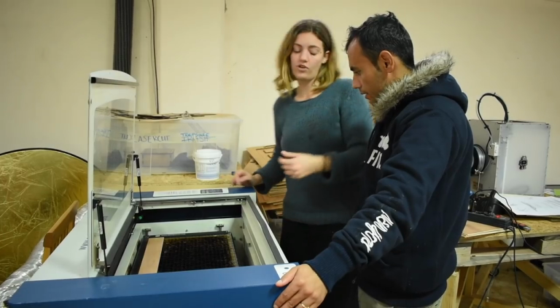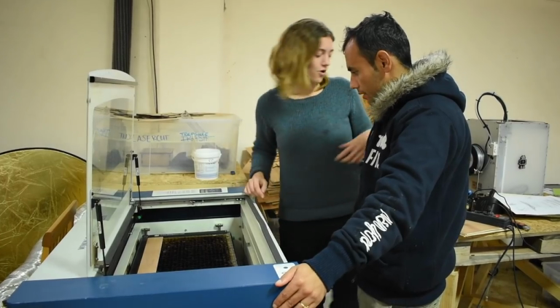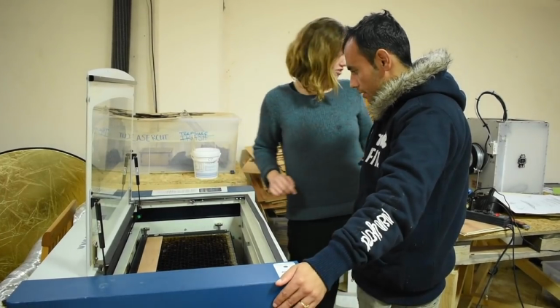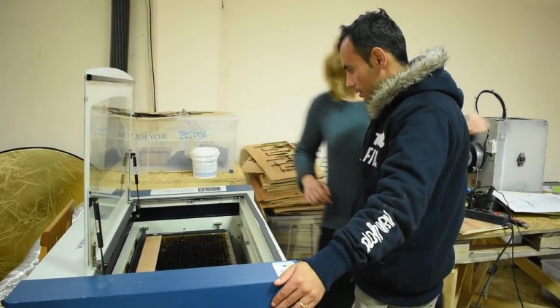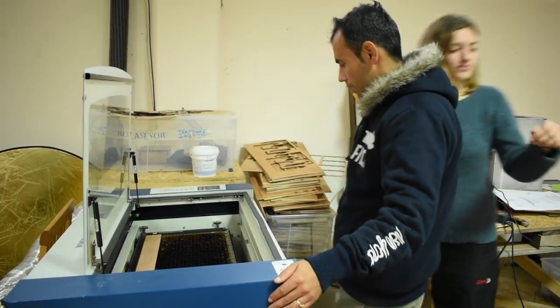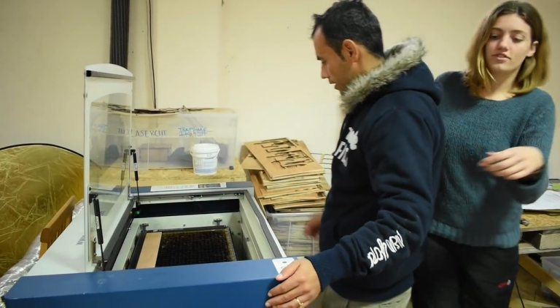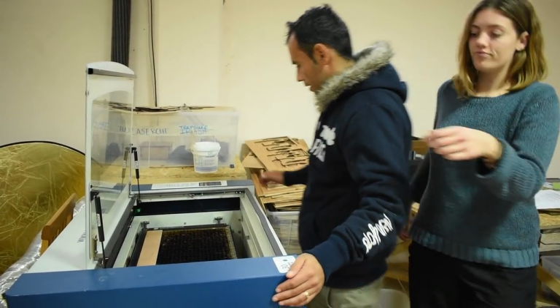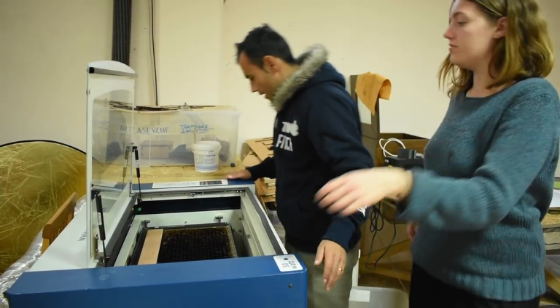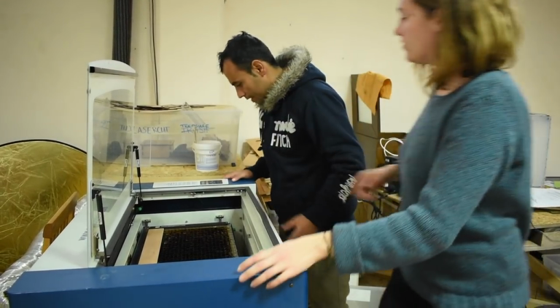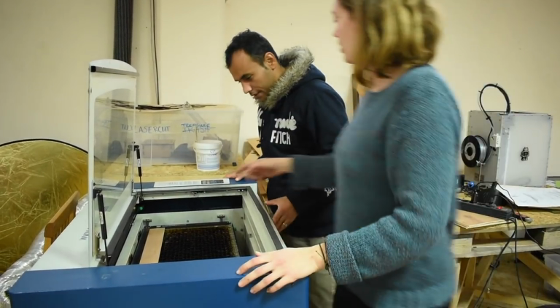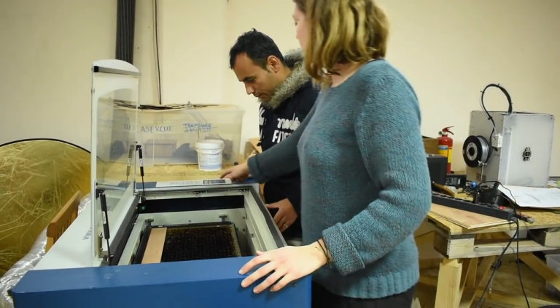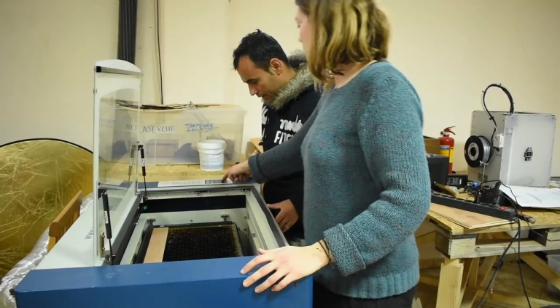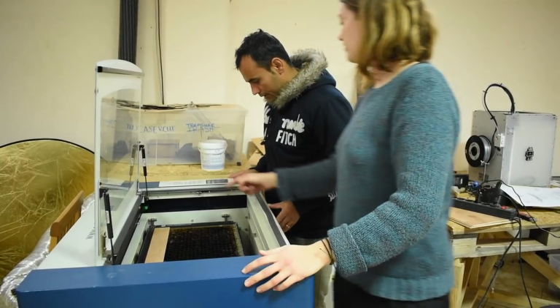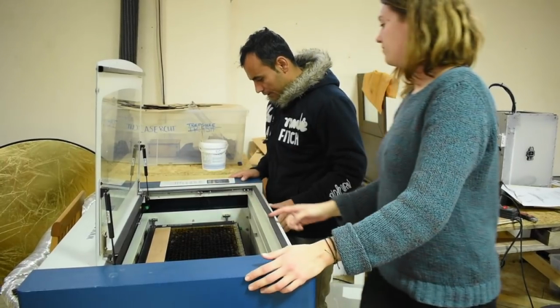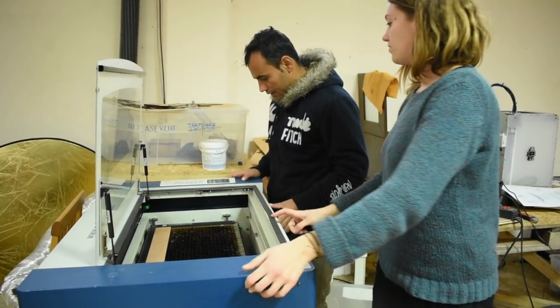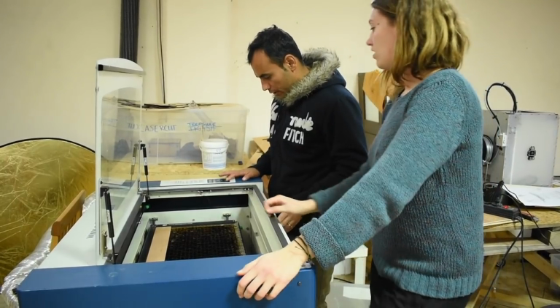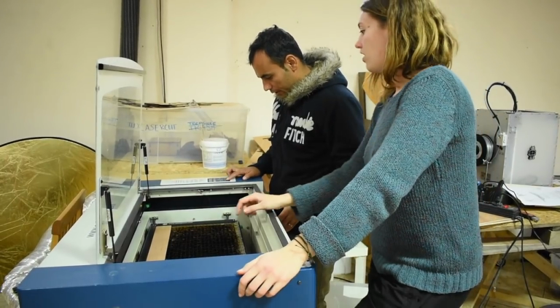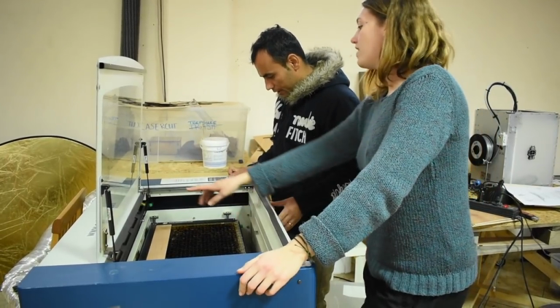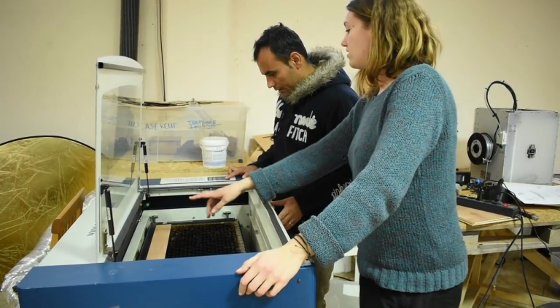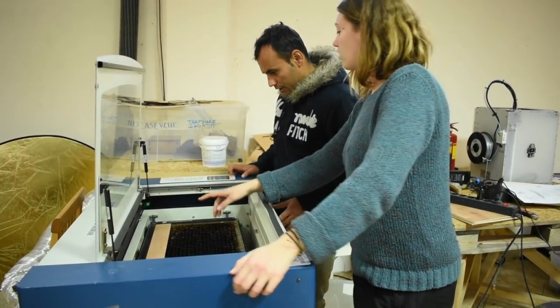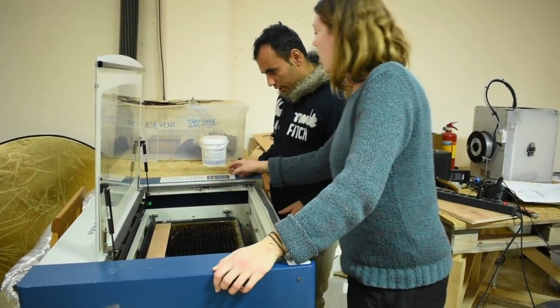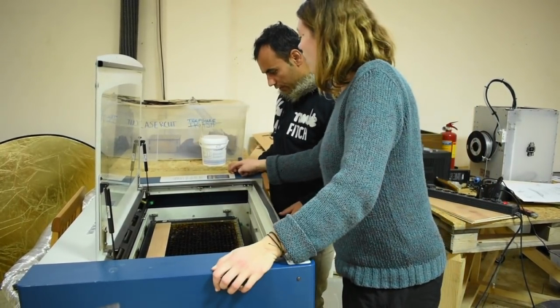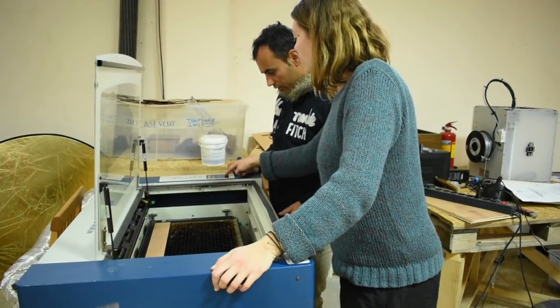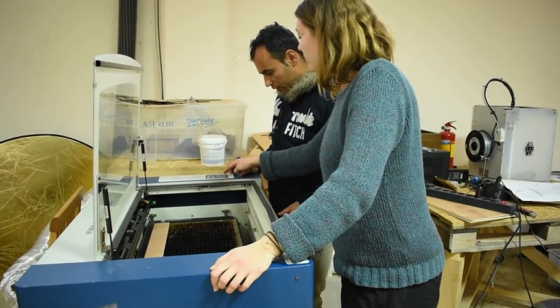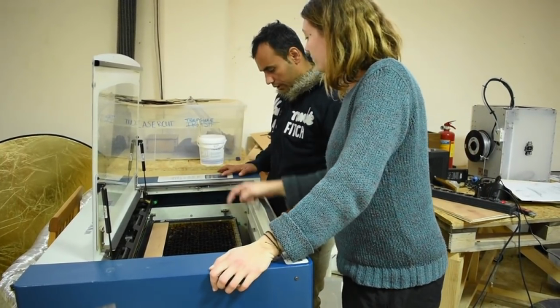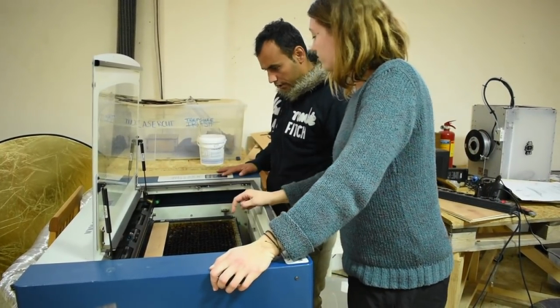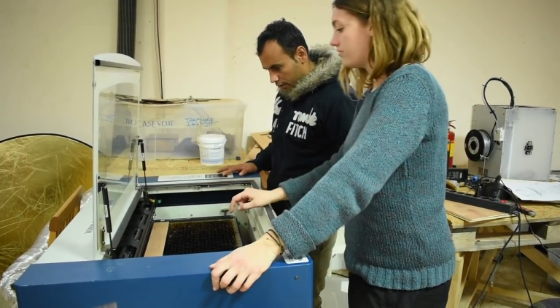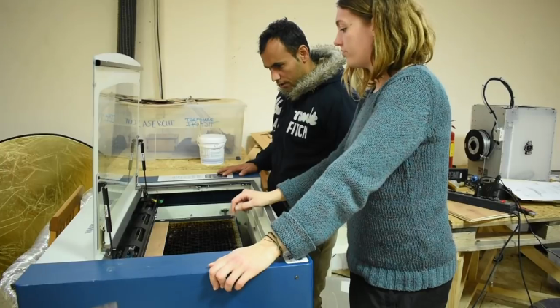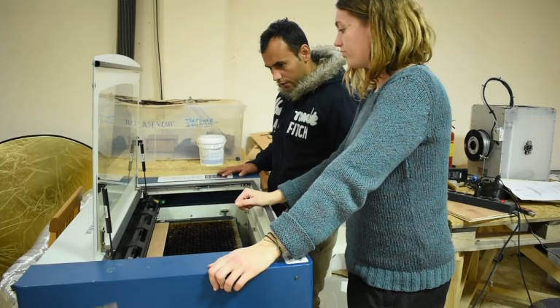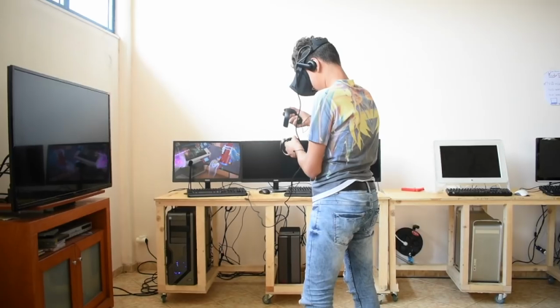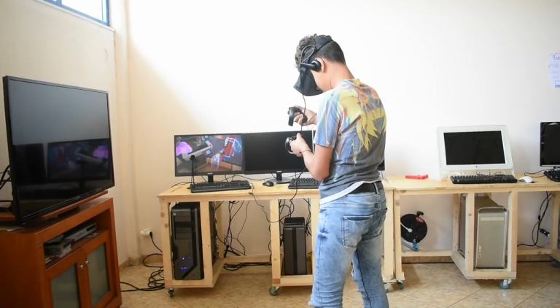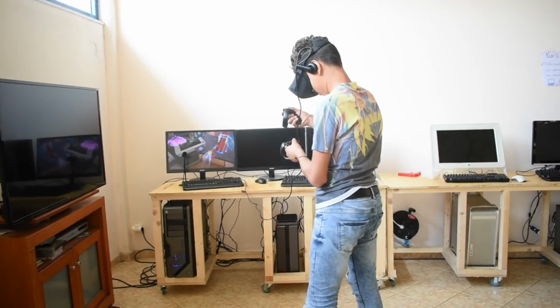In our media lab, the technical heart of Habibi Works, people have the chance to get in touch with the latest technology such as a laser cutter, a 3D printer, and virtual reality.